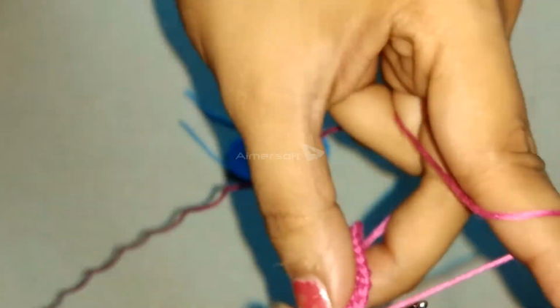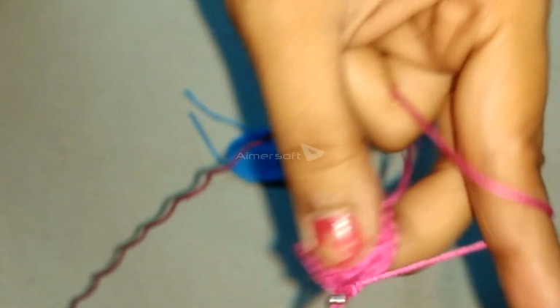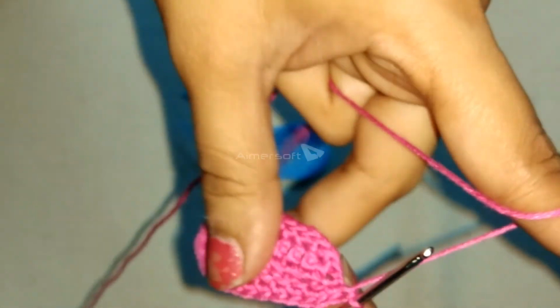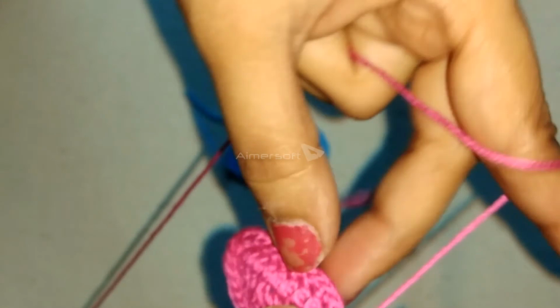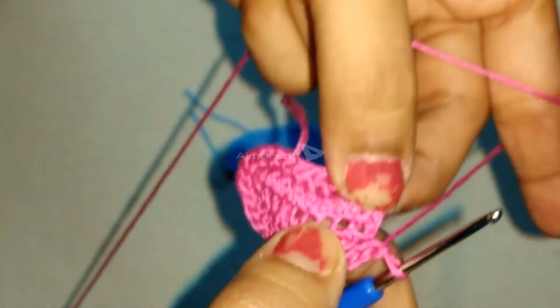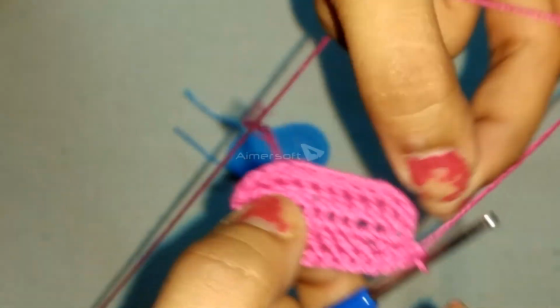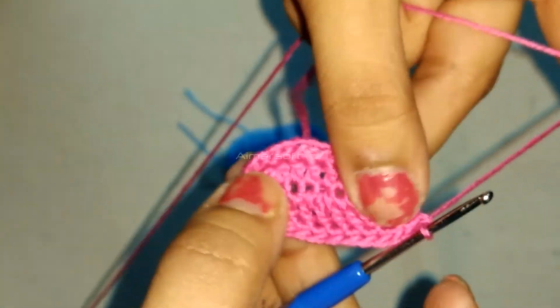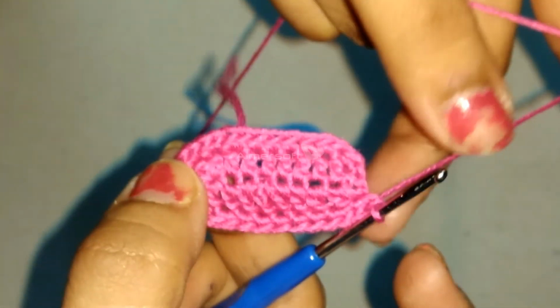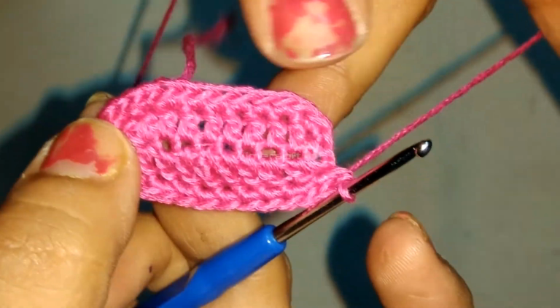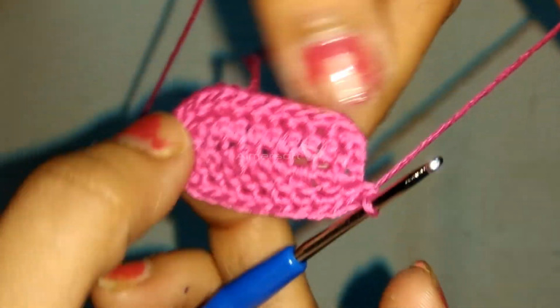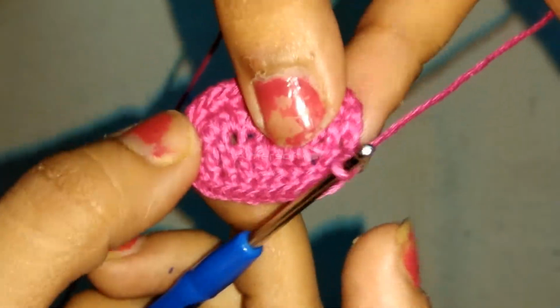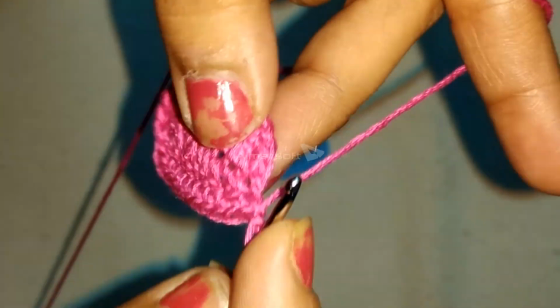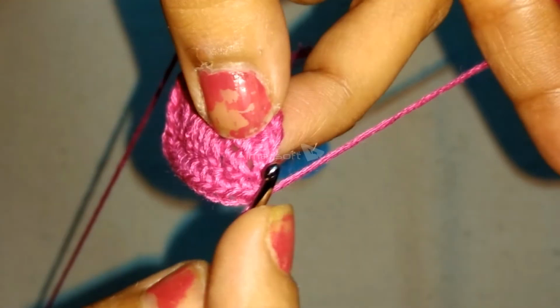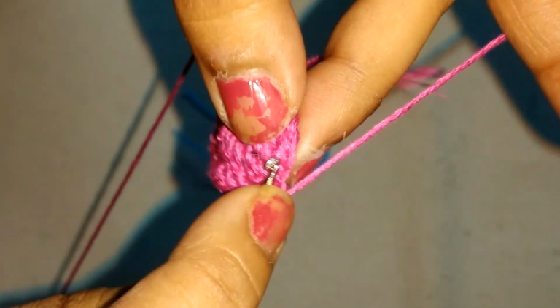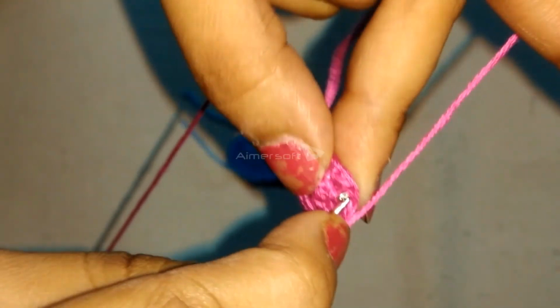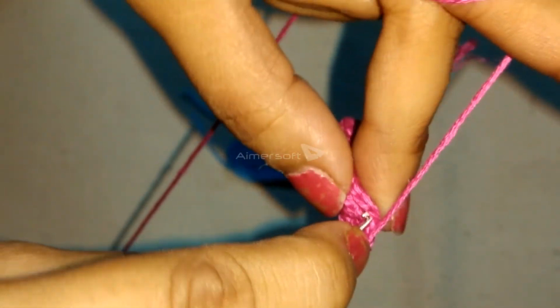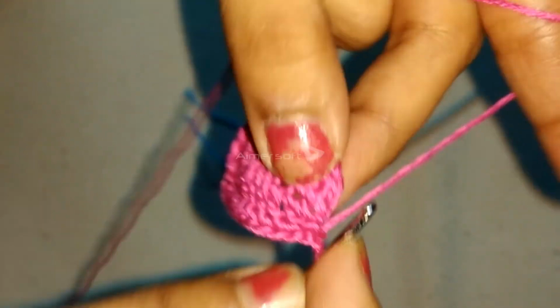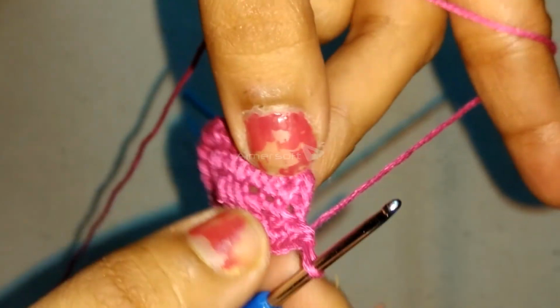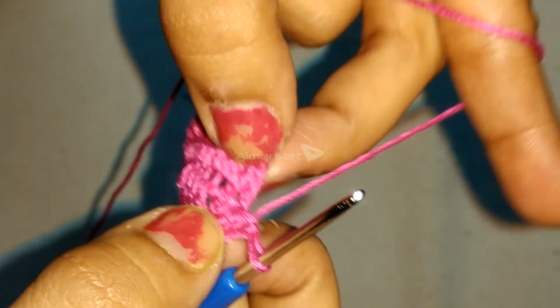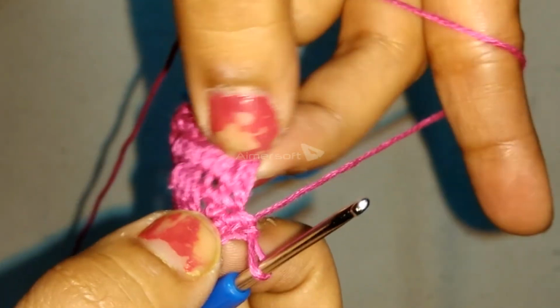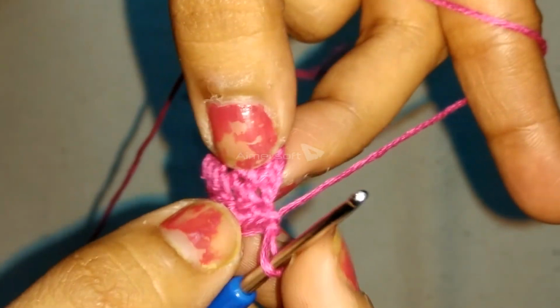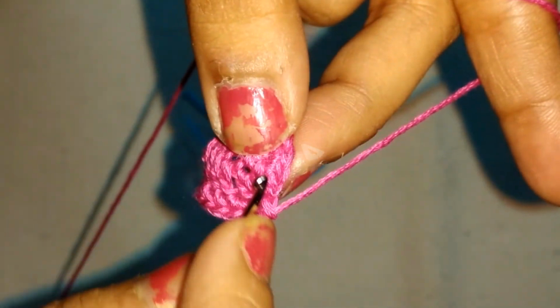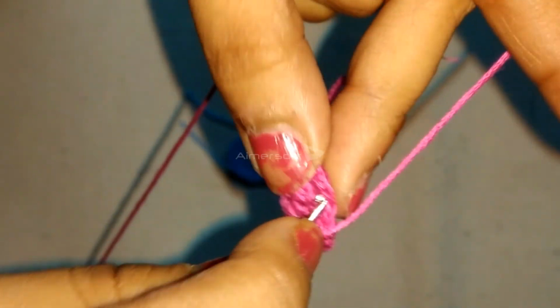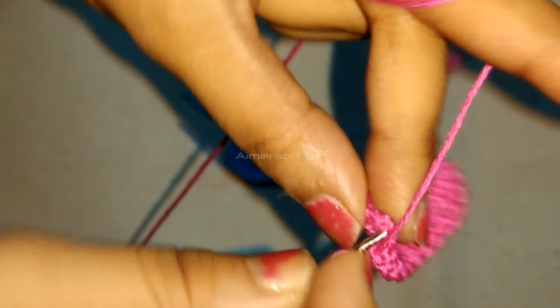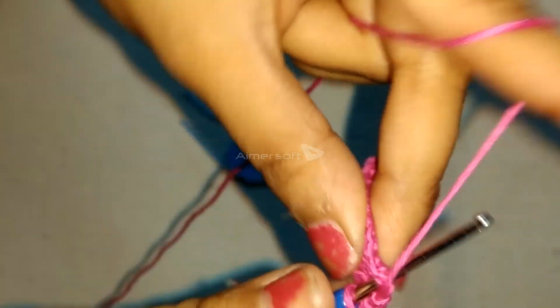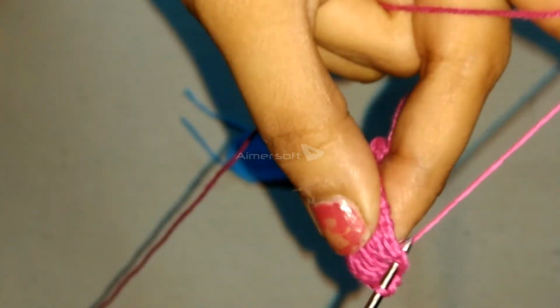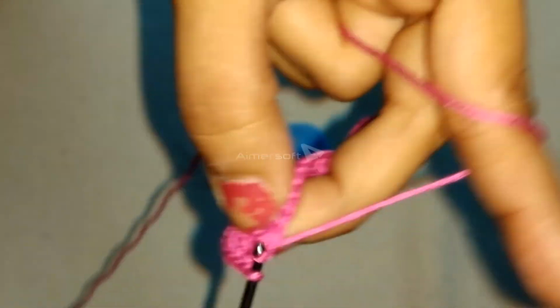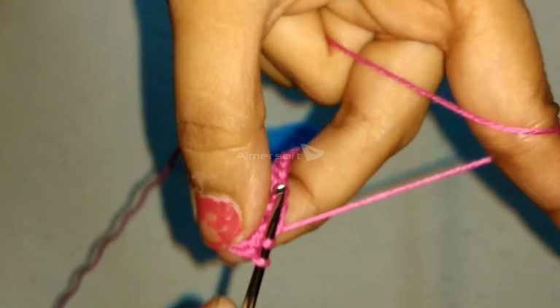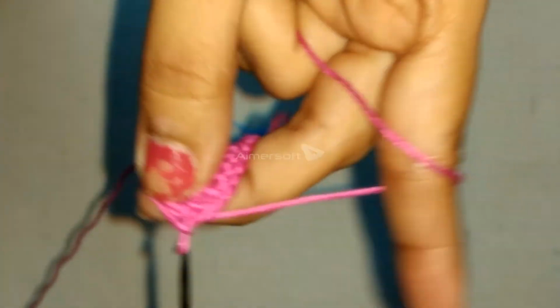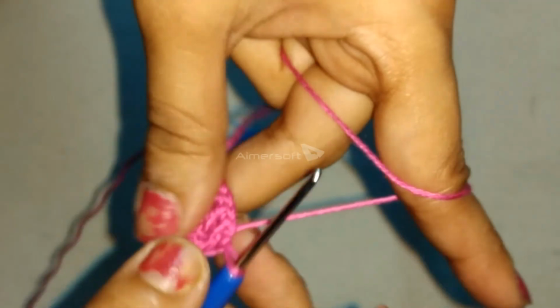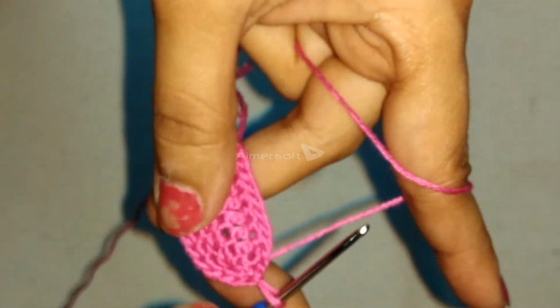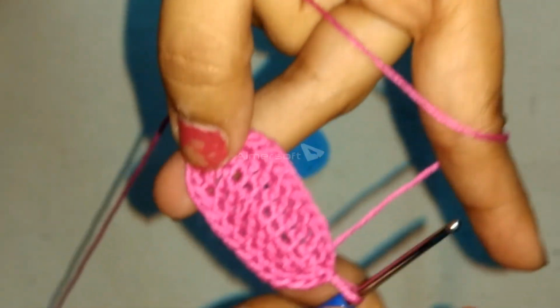Finally, slip stitch into the first single crochet and complete the round, followed by chain 1.